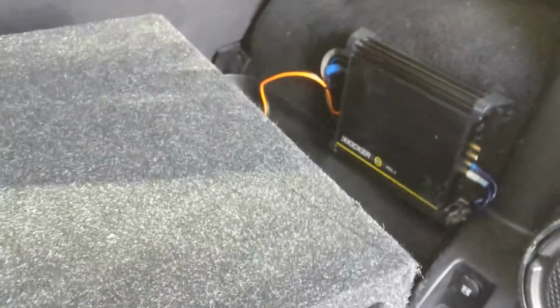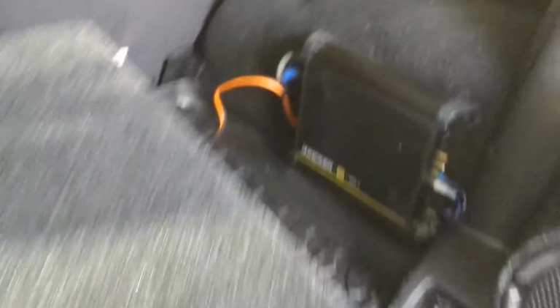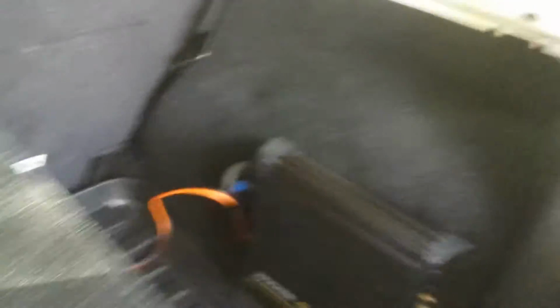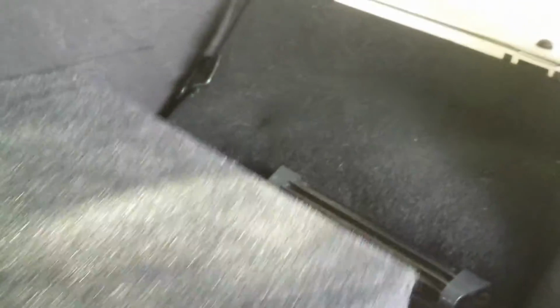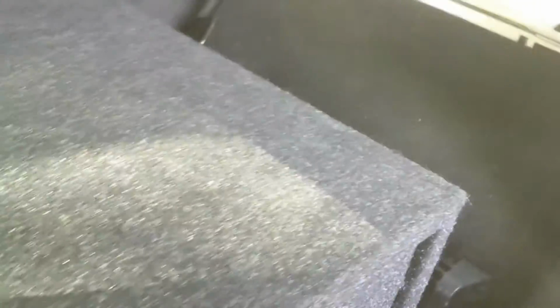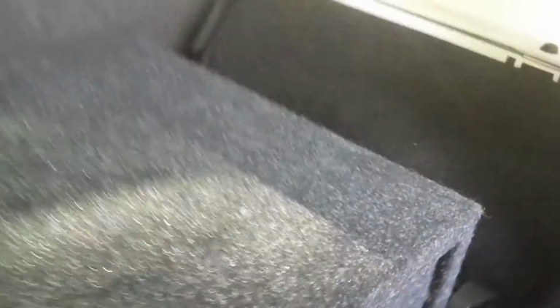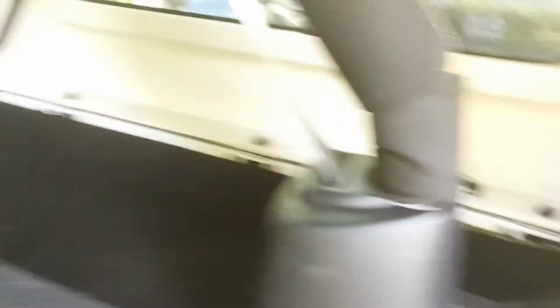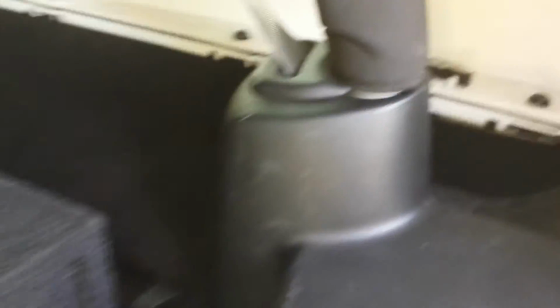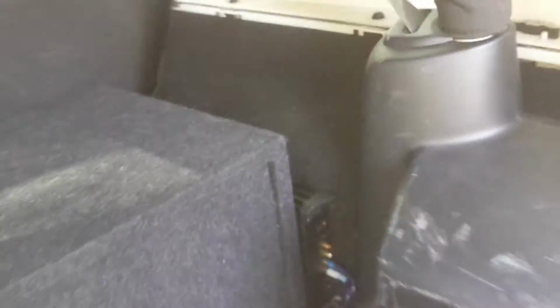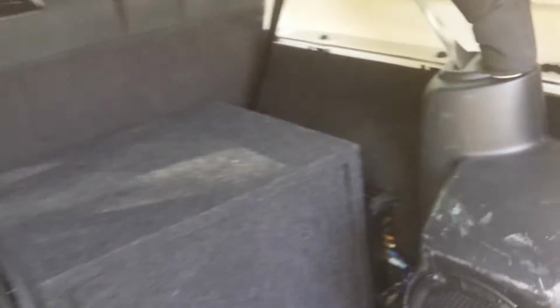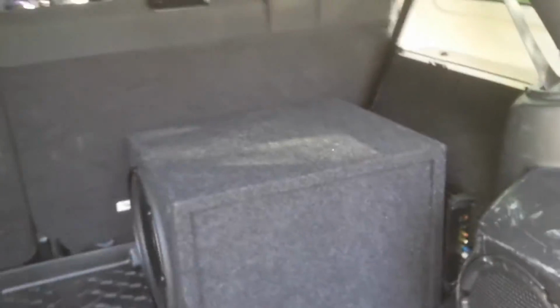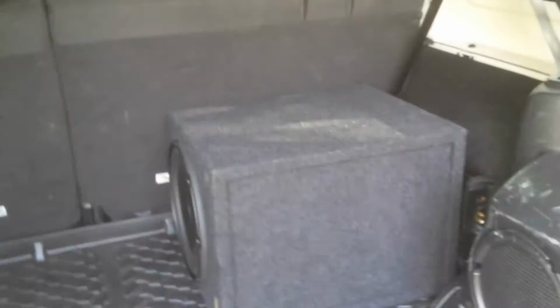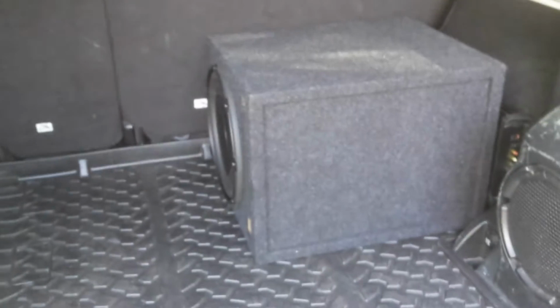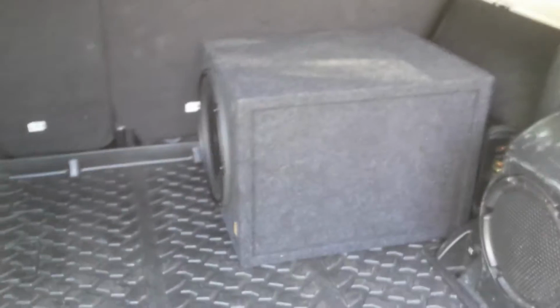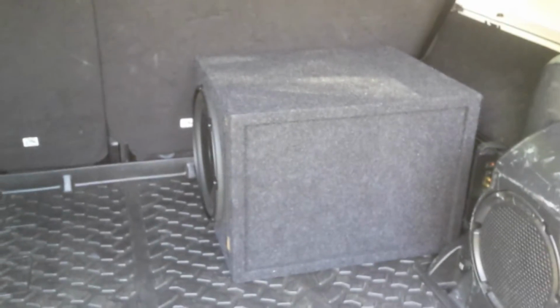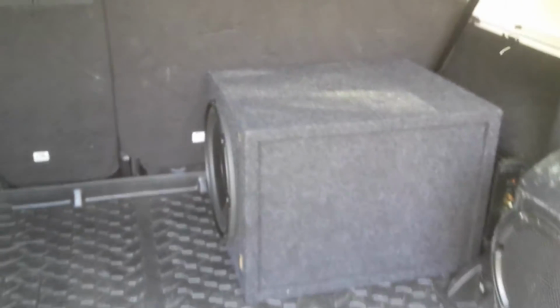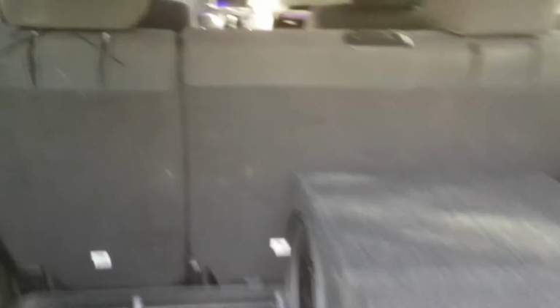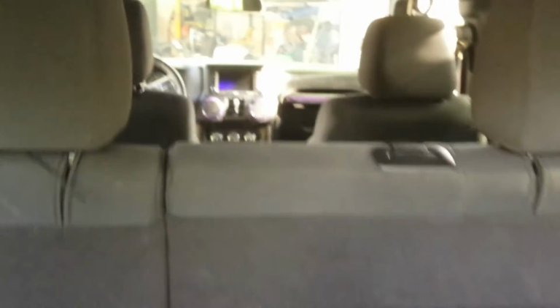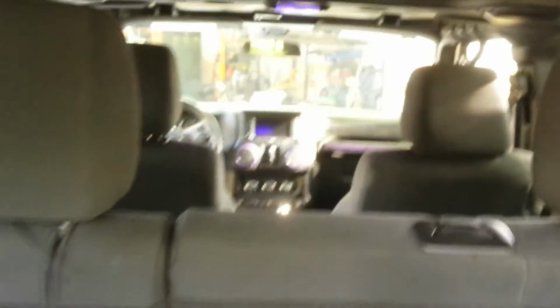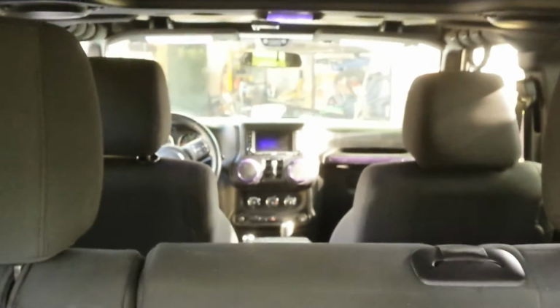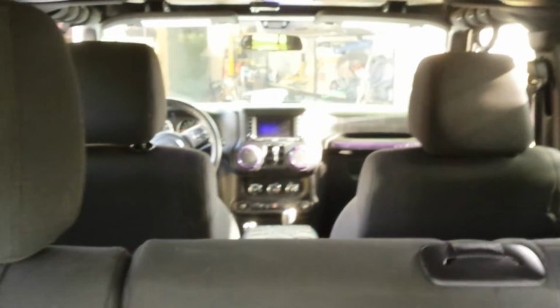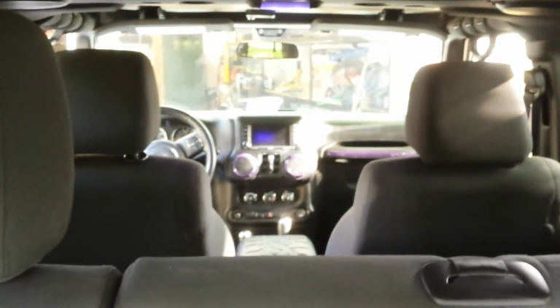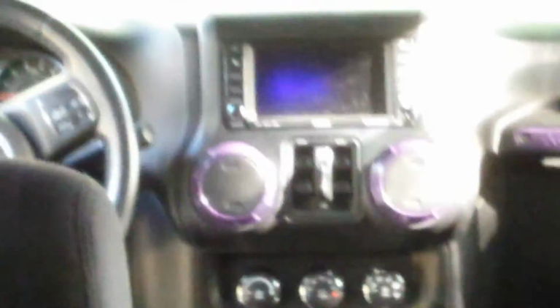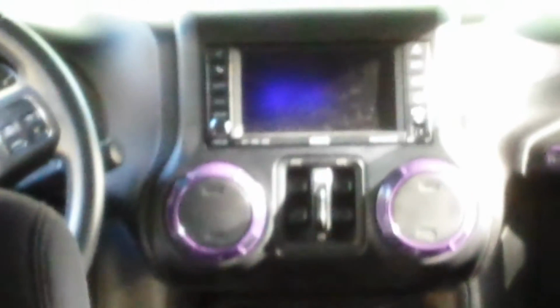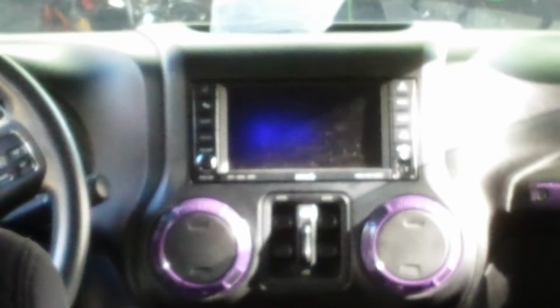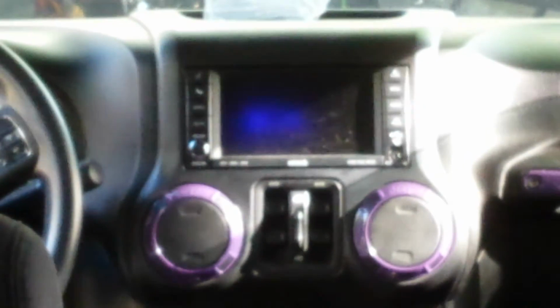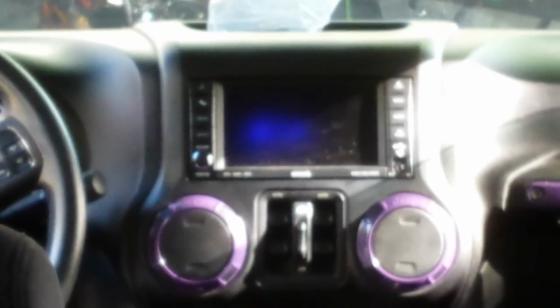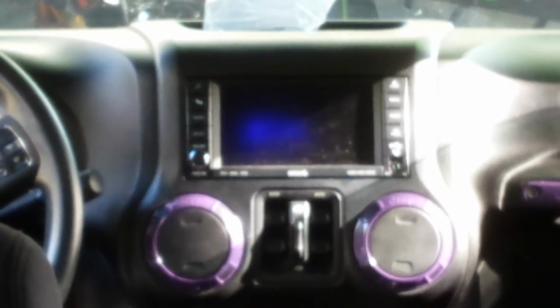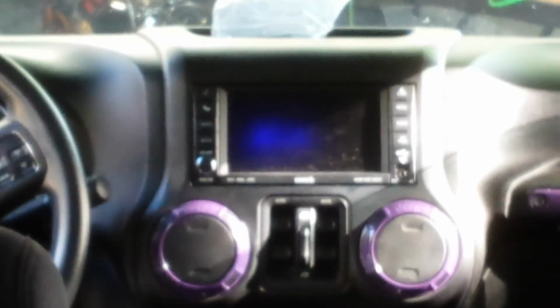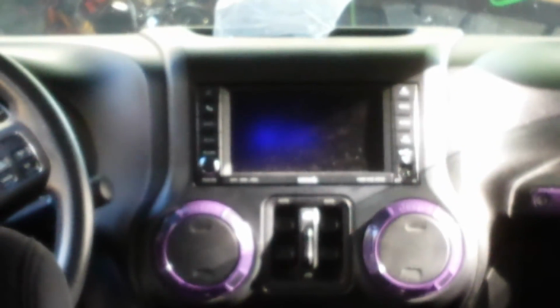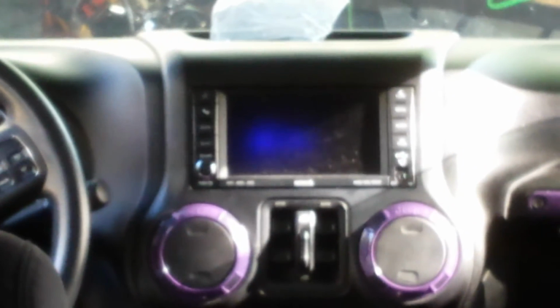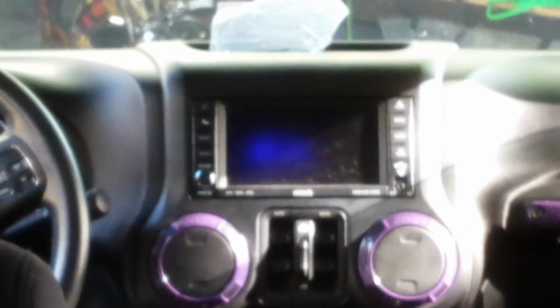The box actually slides right up against it, really nice. This doesn't take up much room at all. This is all tied into that factory touchscreen navigation satellite radio and it works fine.